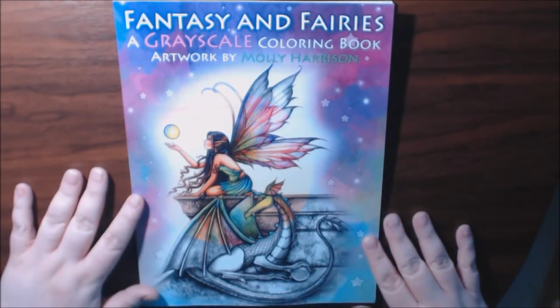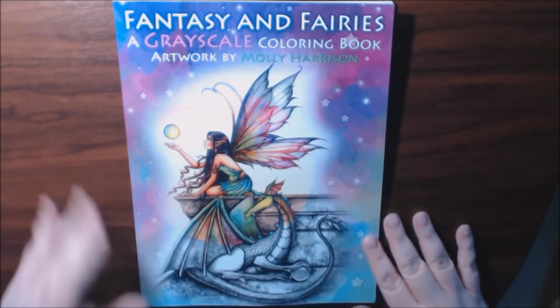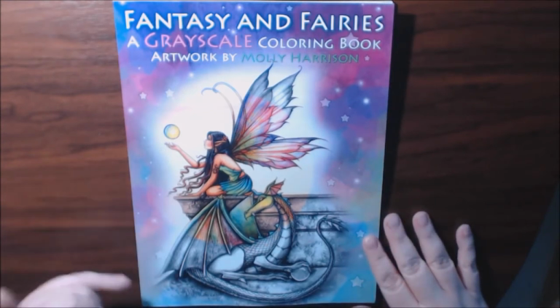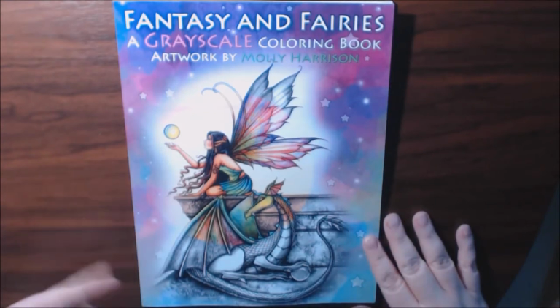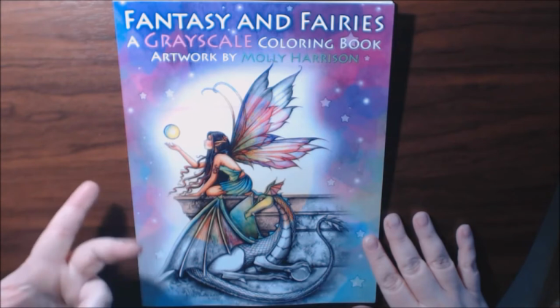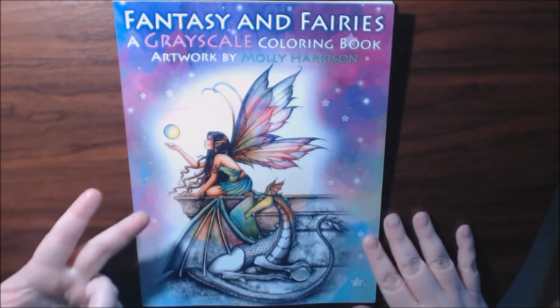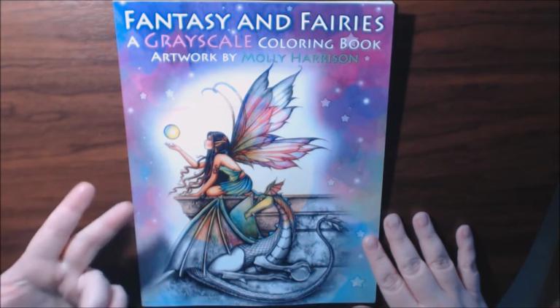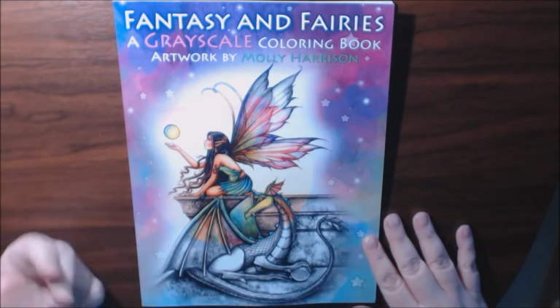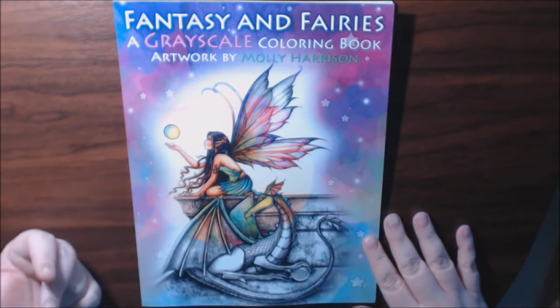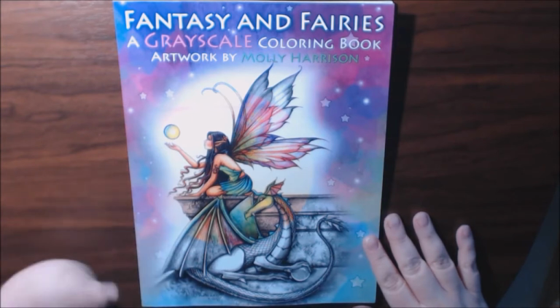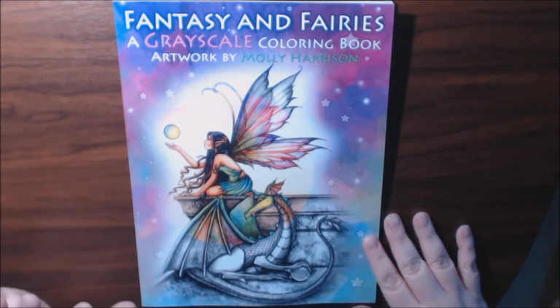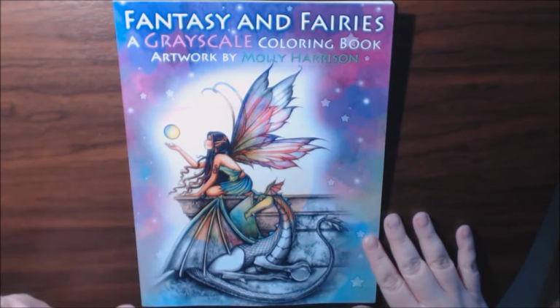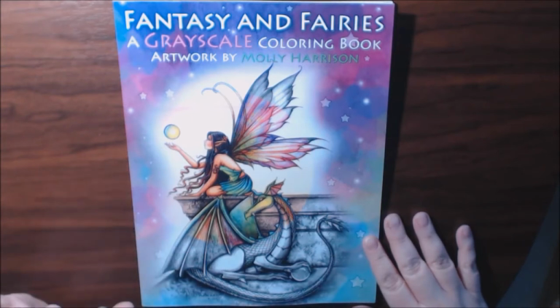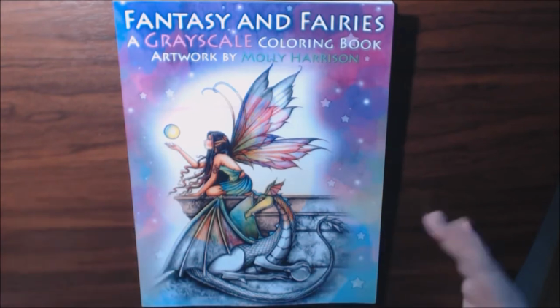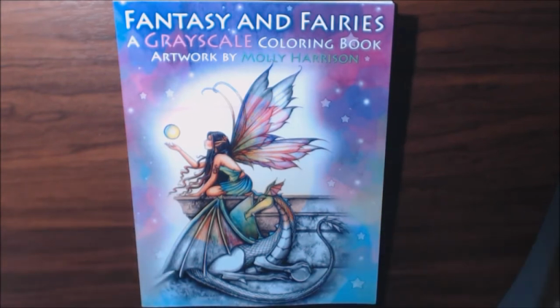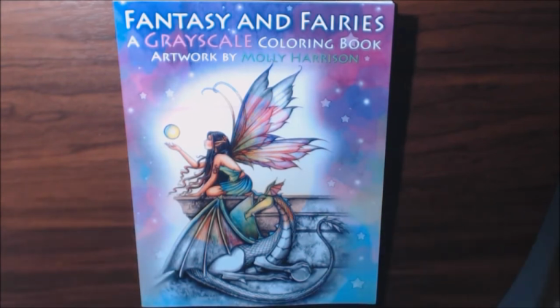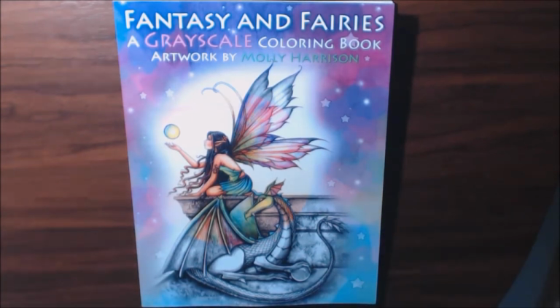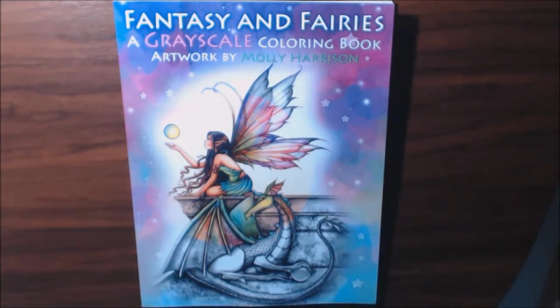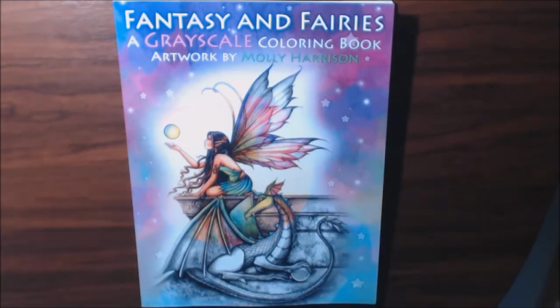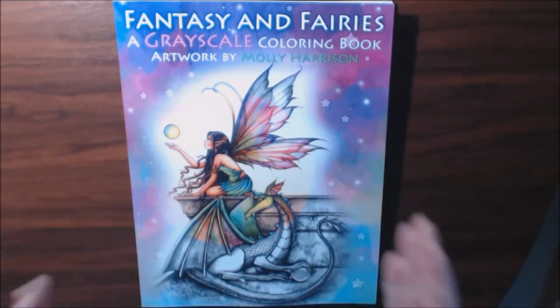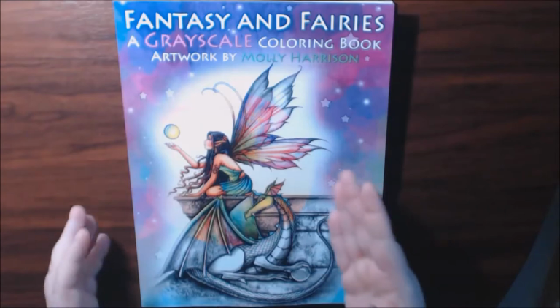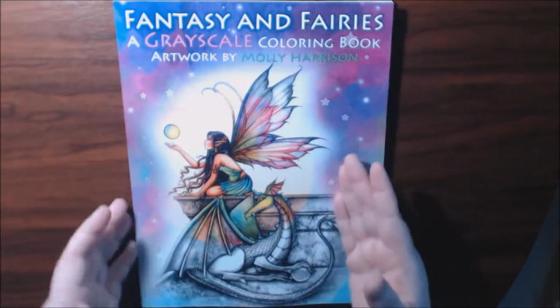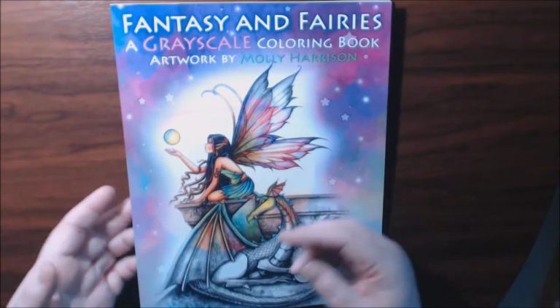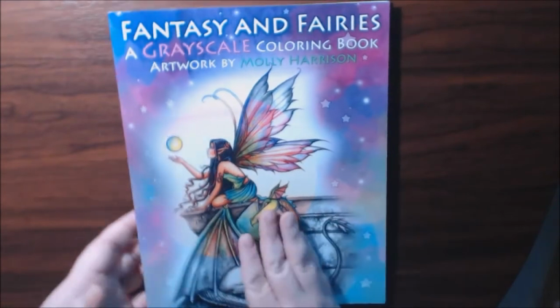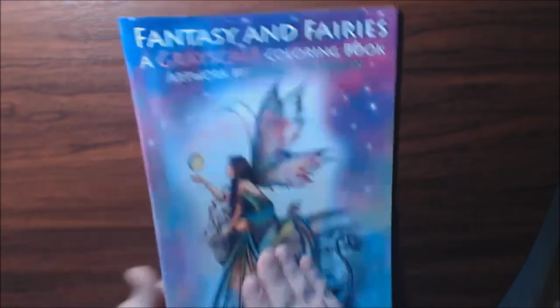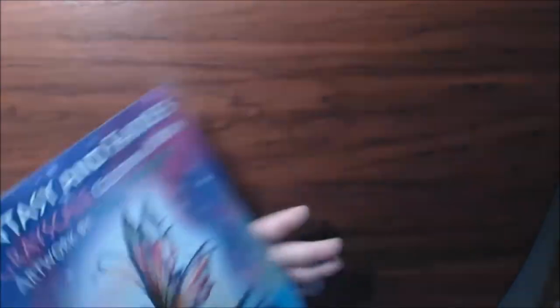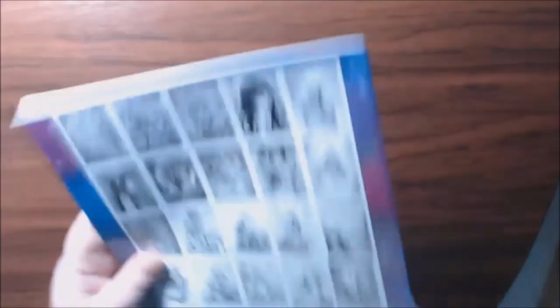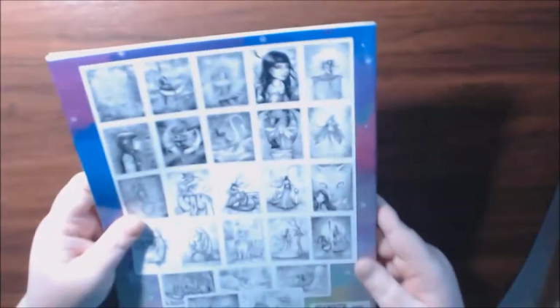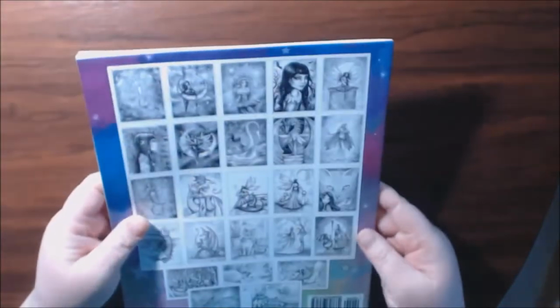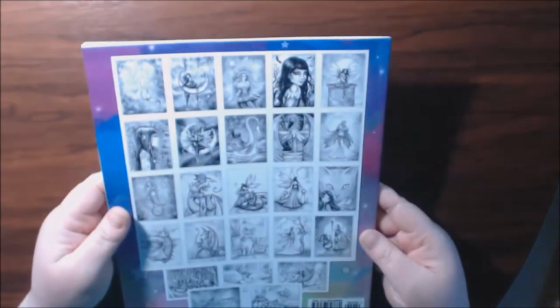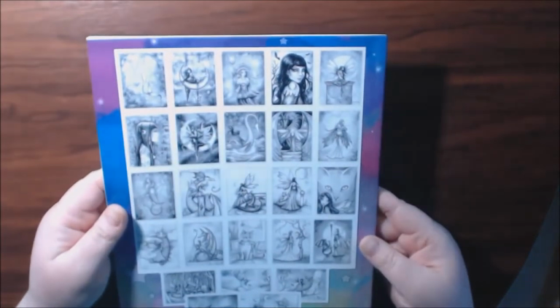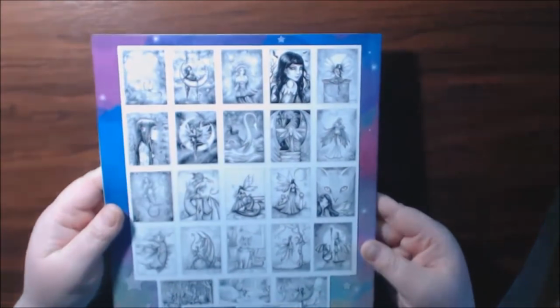I only had one or two of her books so far, and I picked up four the other day. They were all grayscale, and I'm really loving grayscale right now.